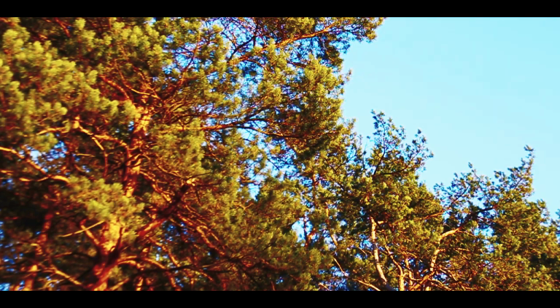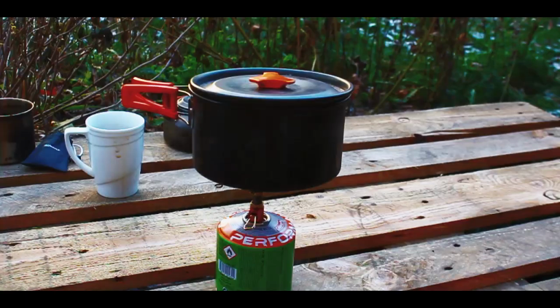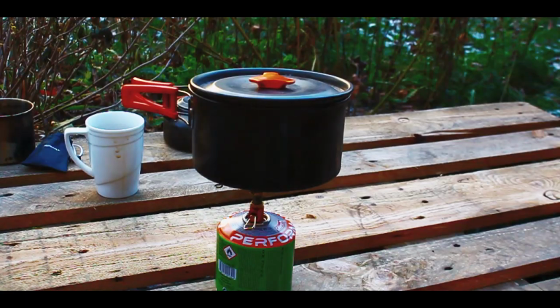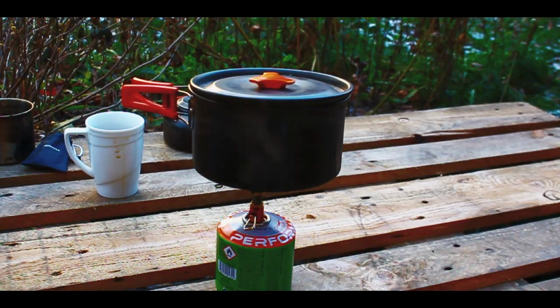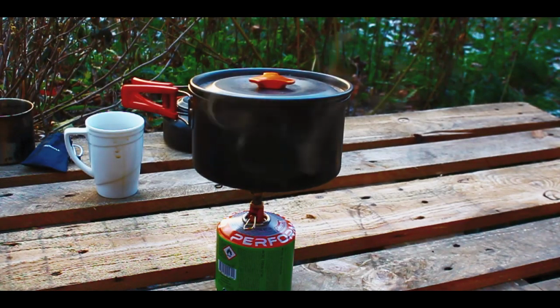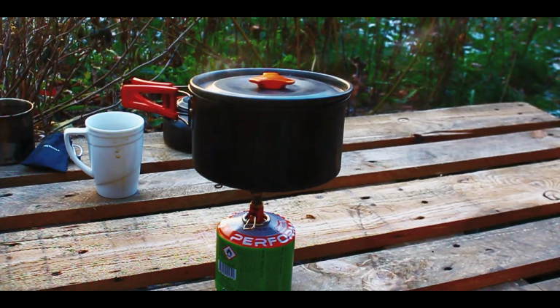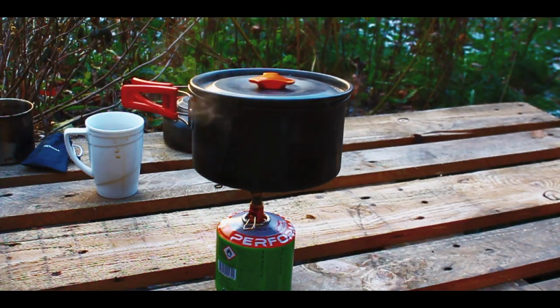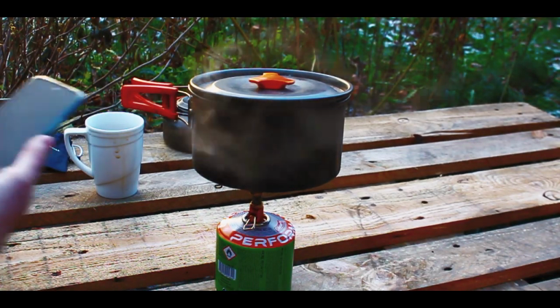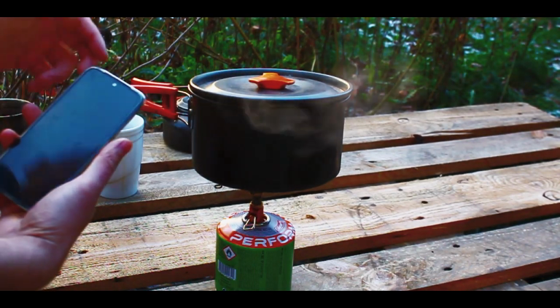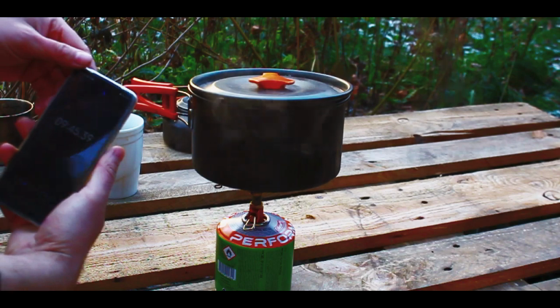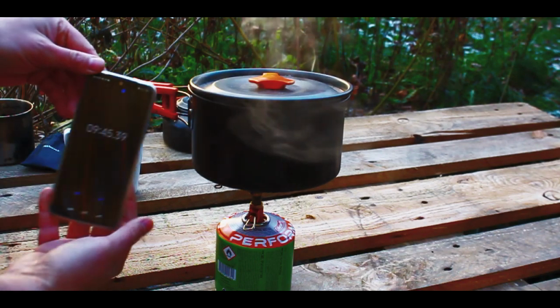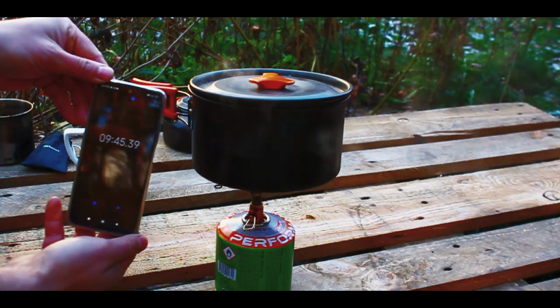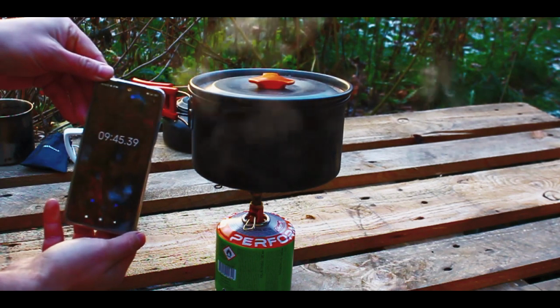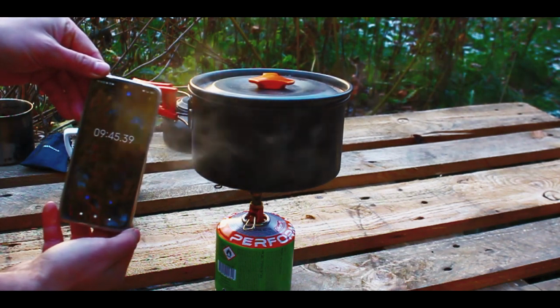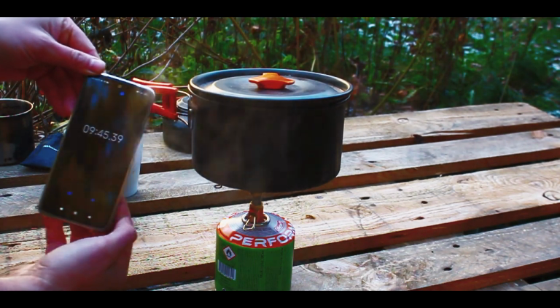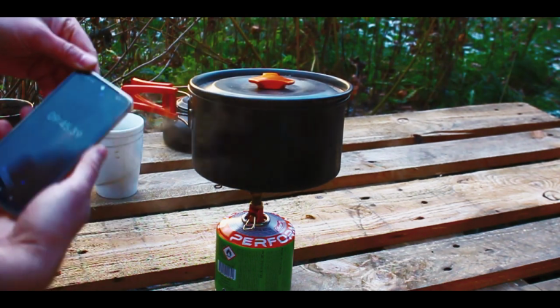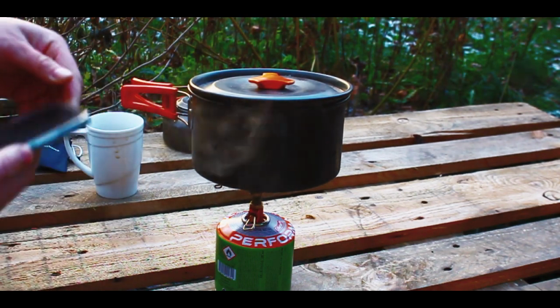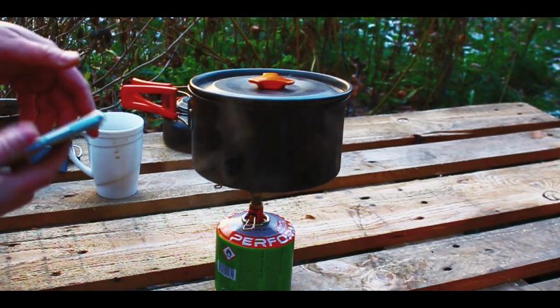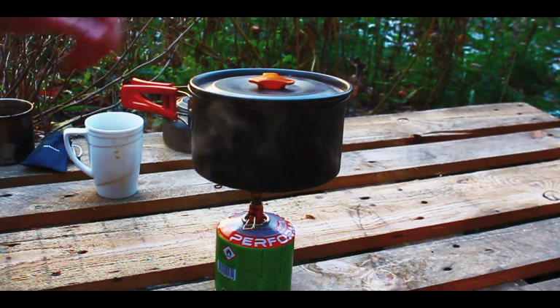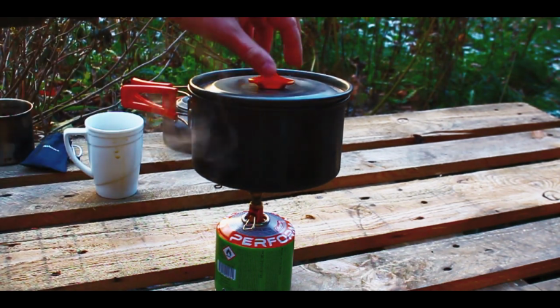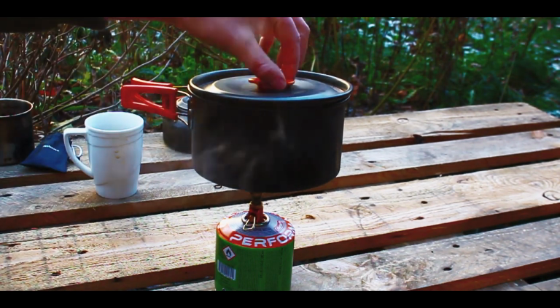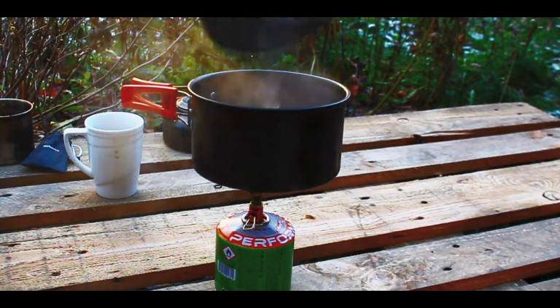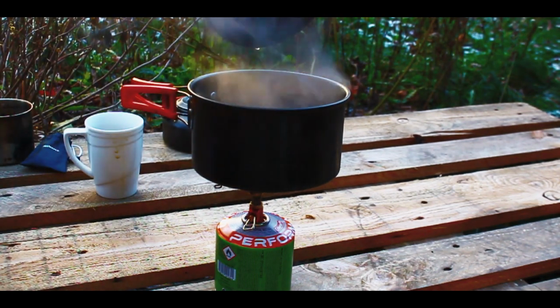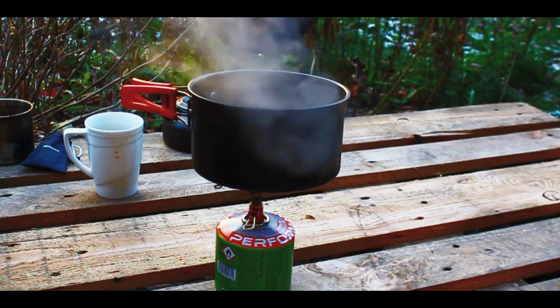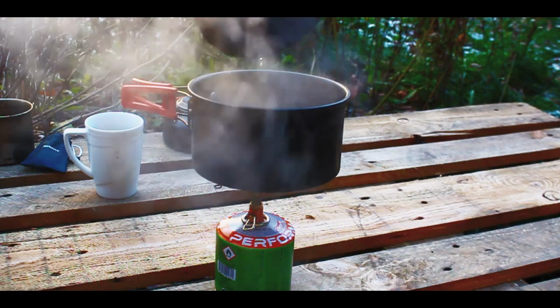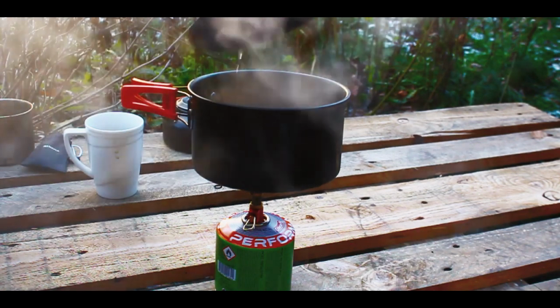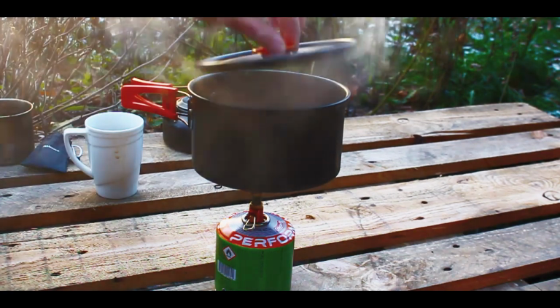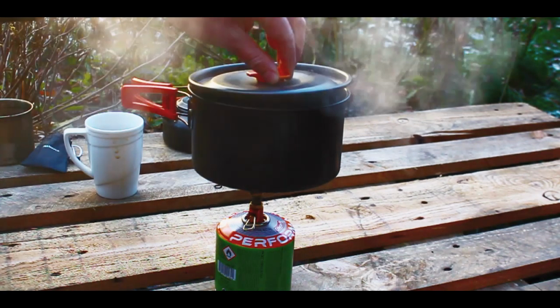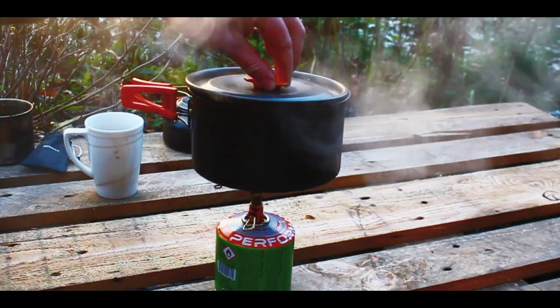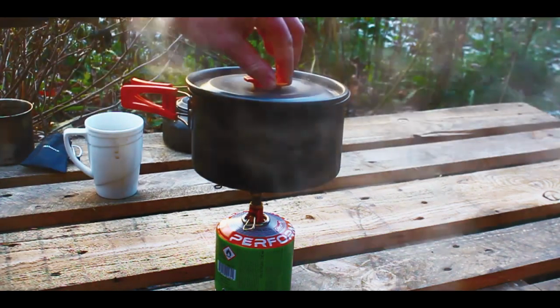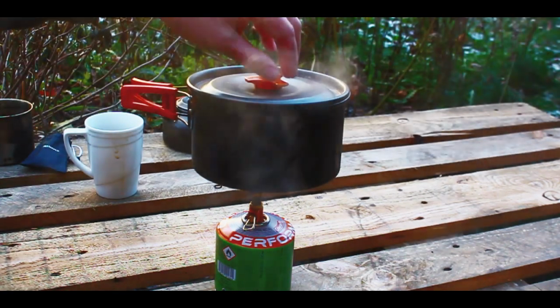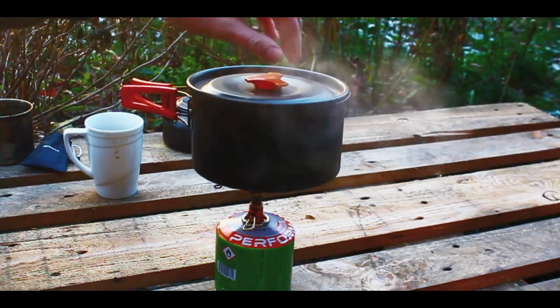We got our water boiling and it took nine minutes and forty-five seconds. It was completely boiling and ready to make tea or soup.